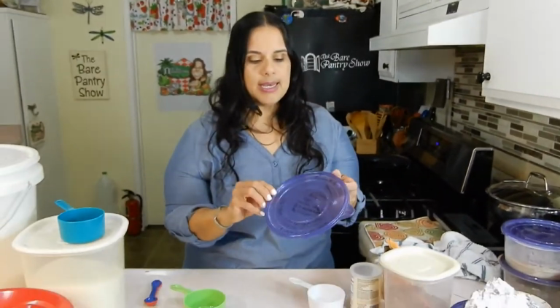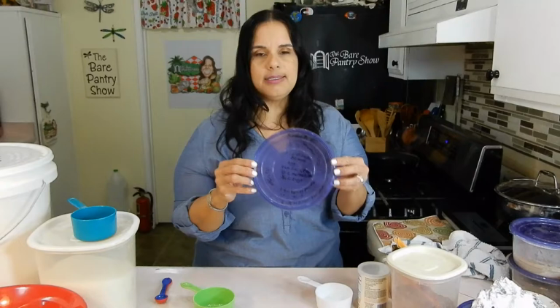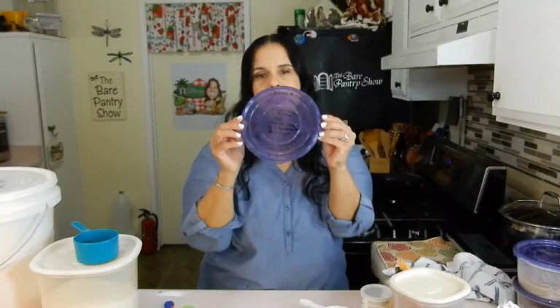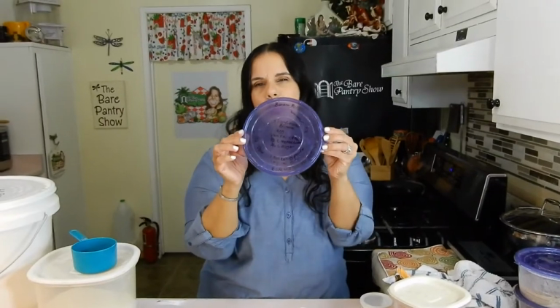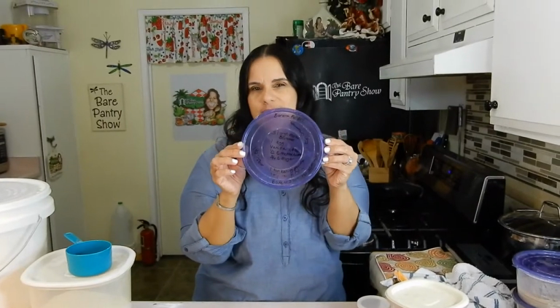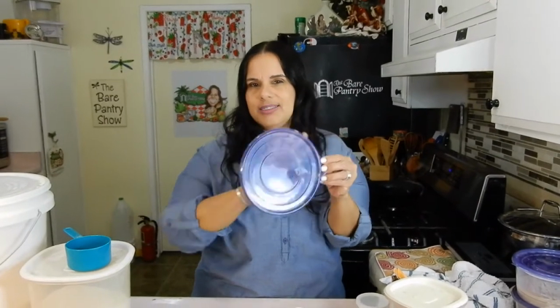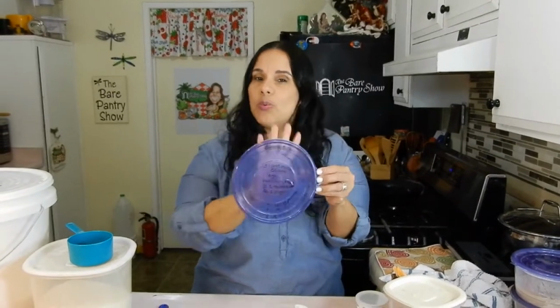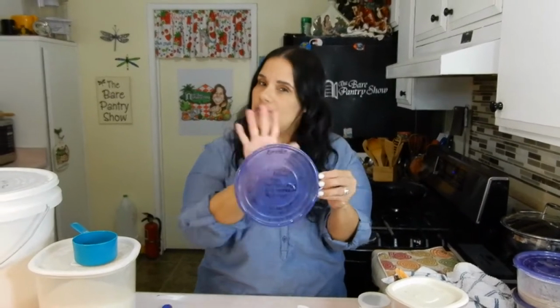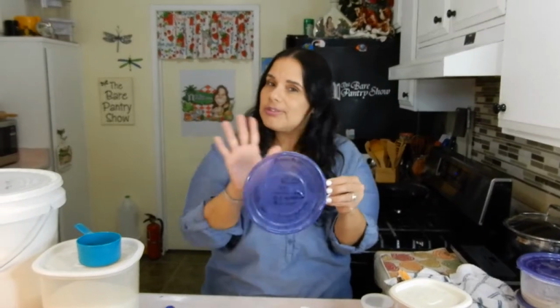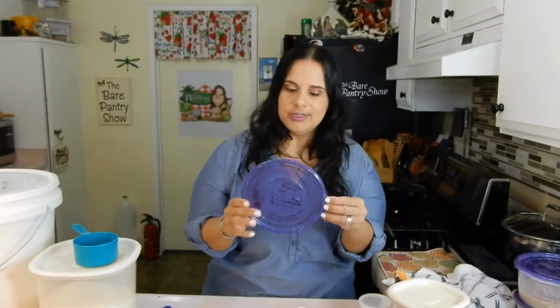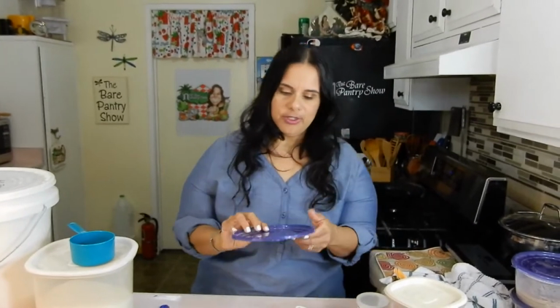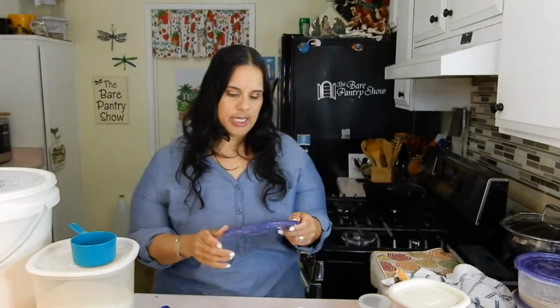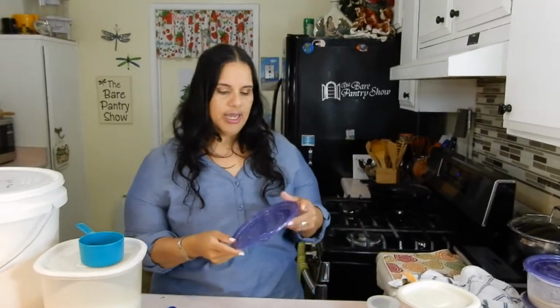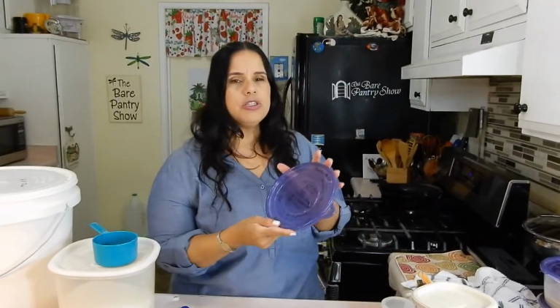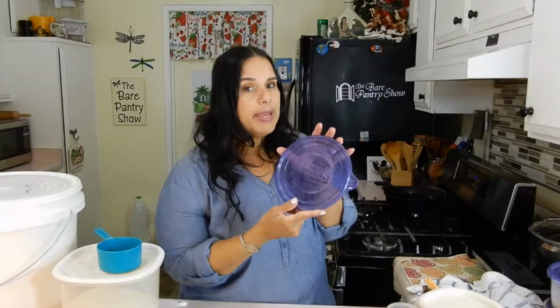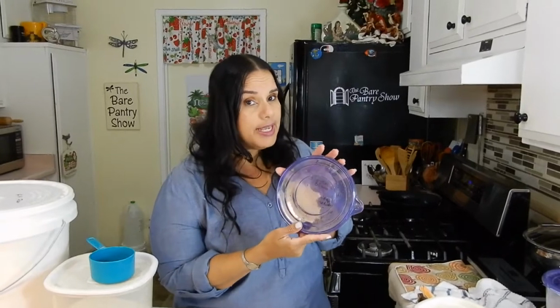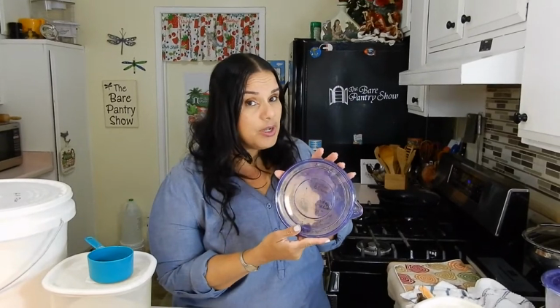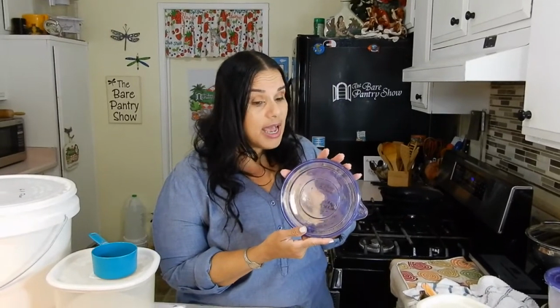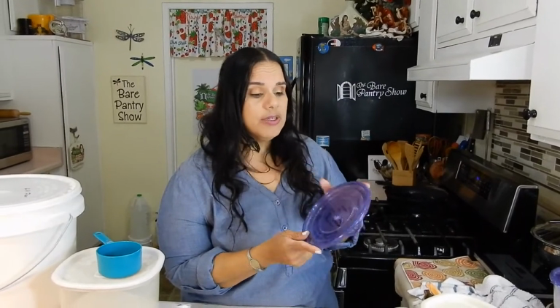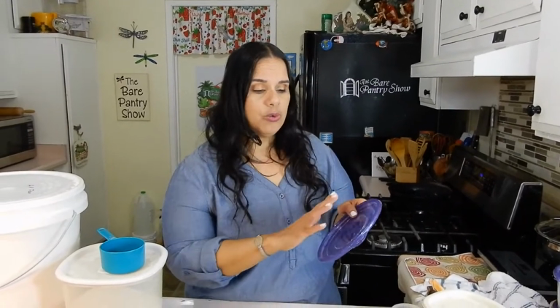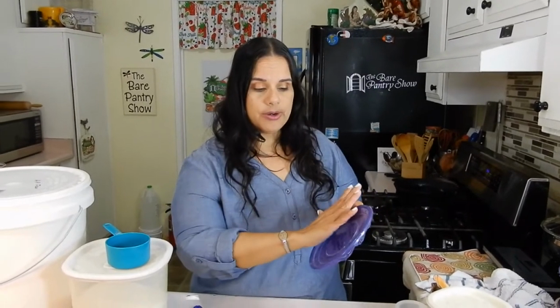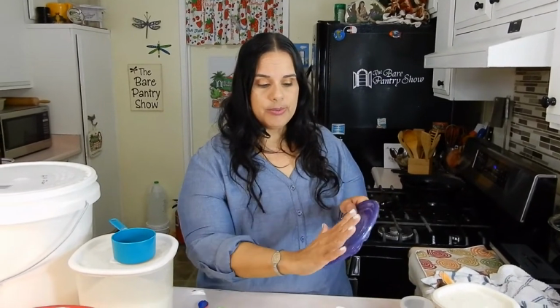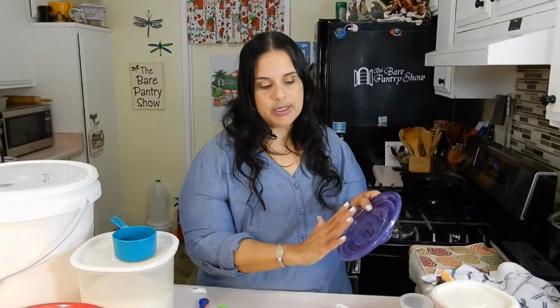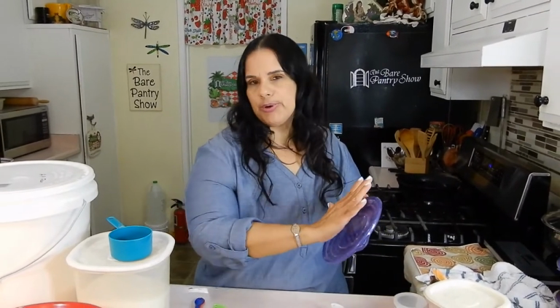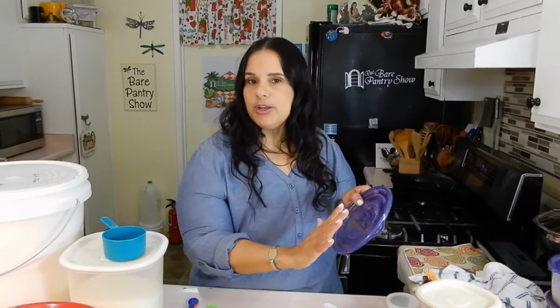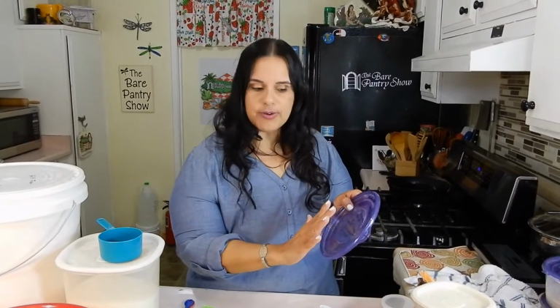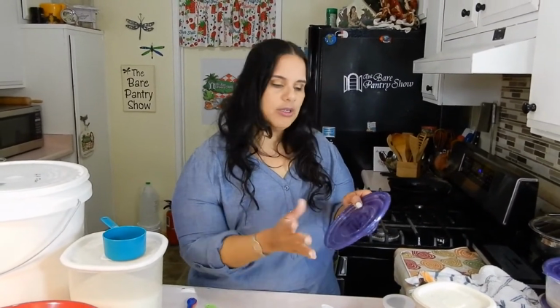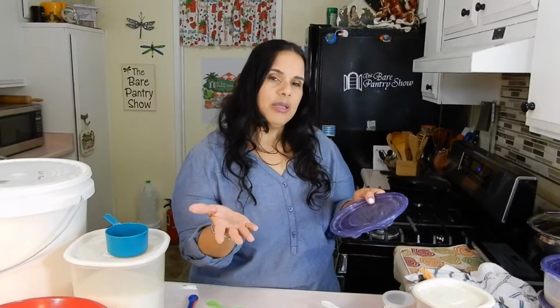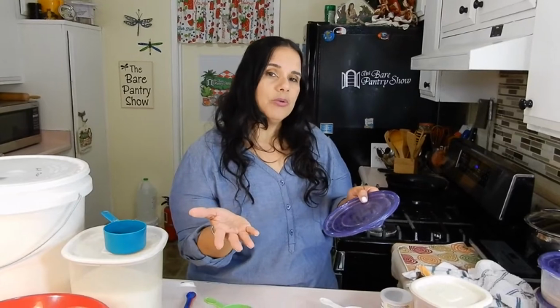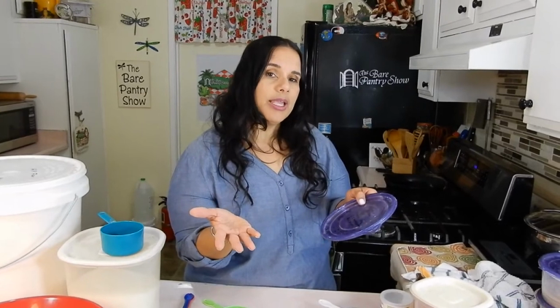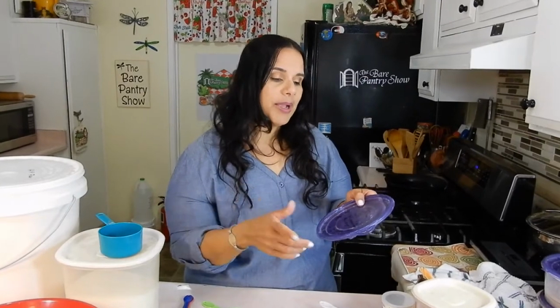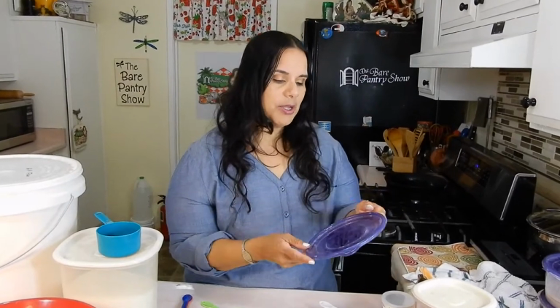Because you don't want to wash this bin — then you're going to wash off your label. If you guys have a better idea to make this look more pretty or whatever, let me know, okay? Come back and let me know.